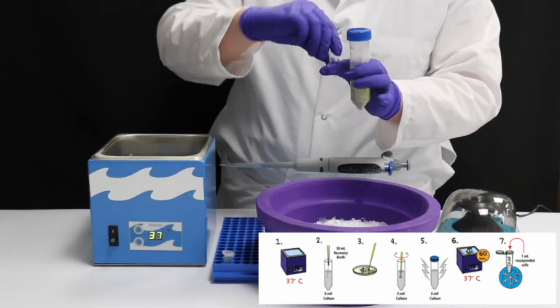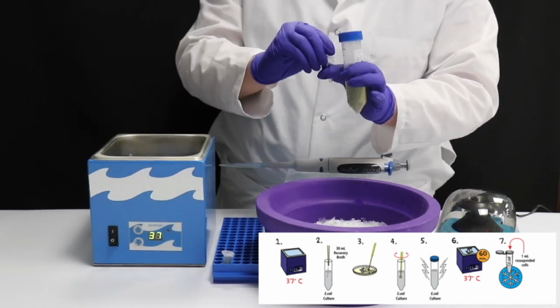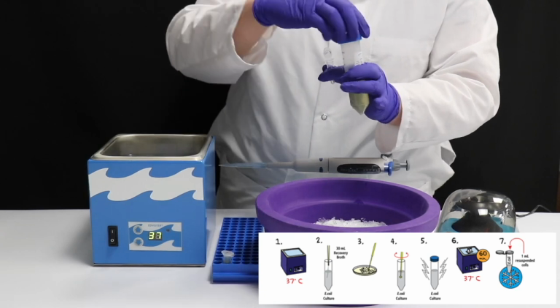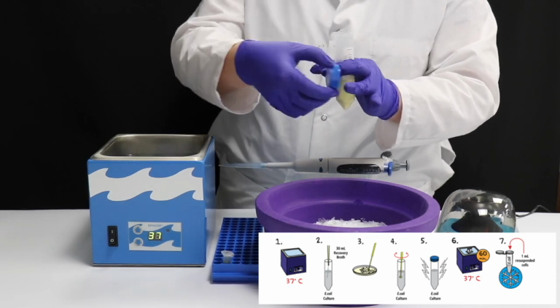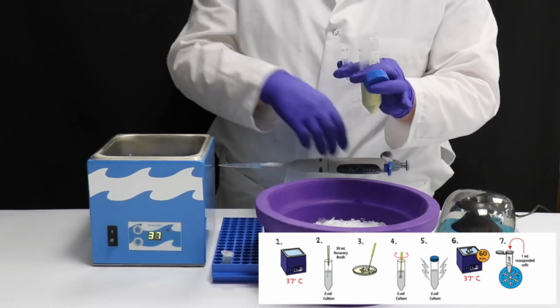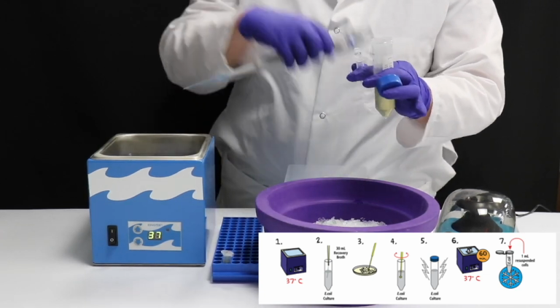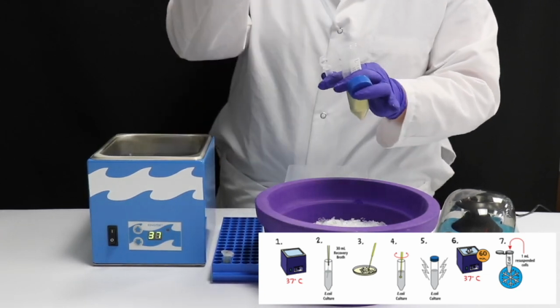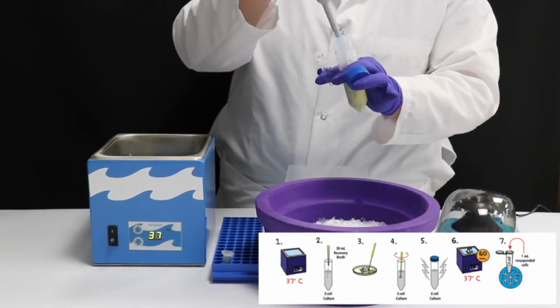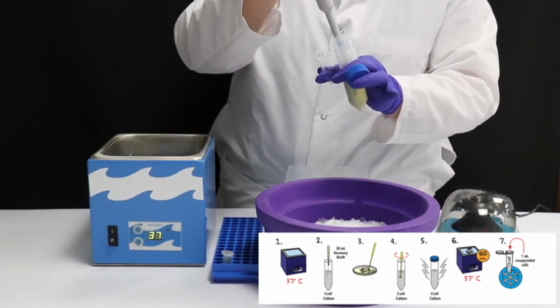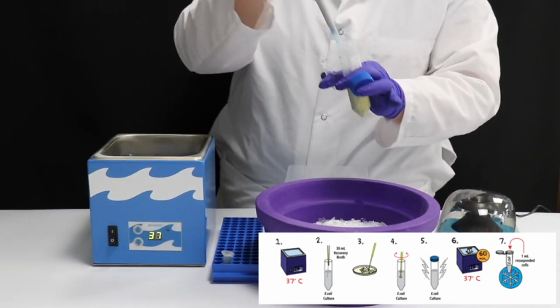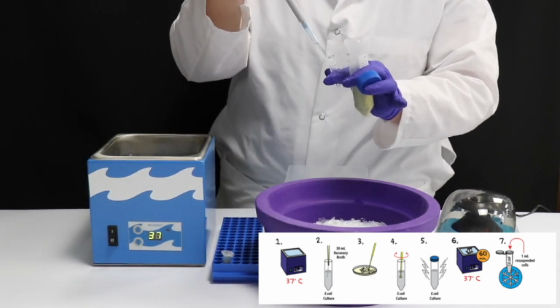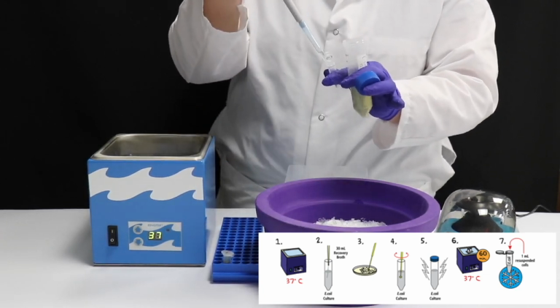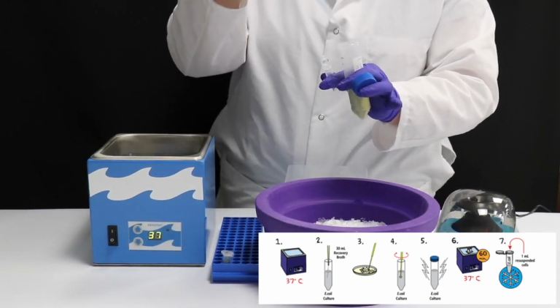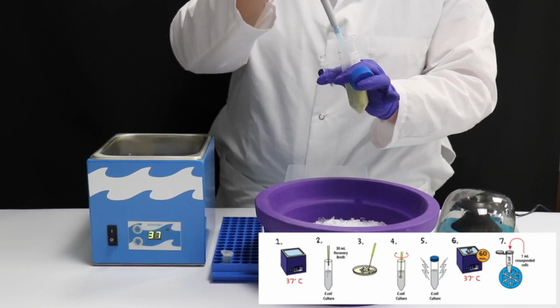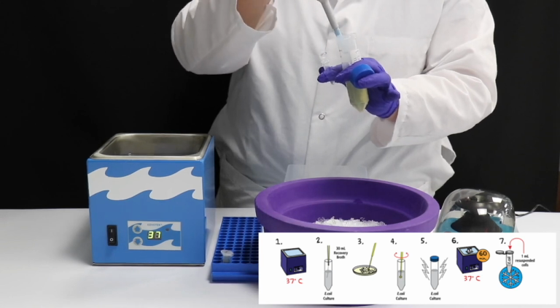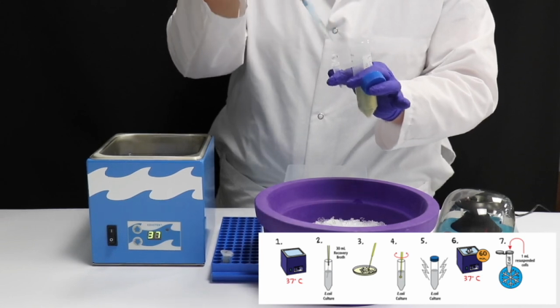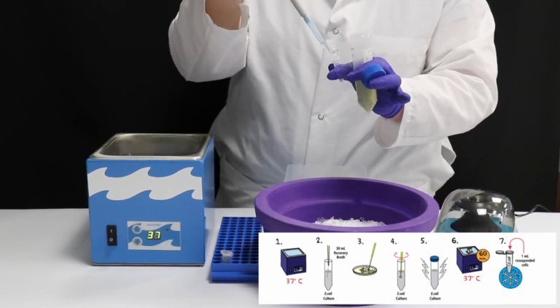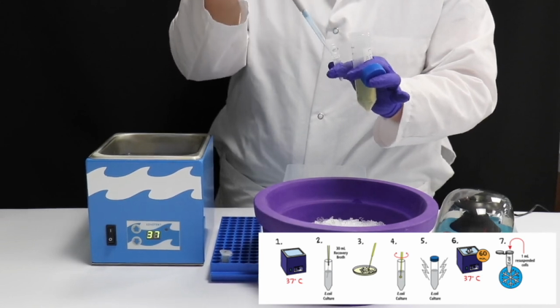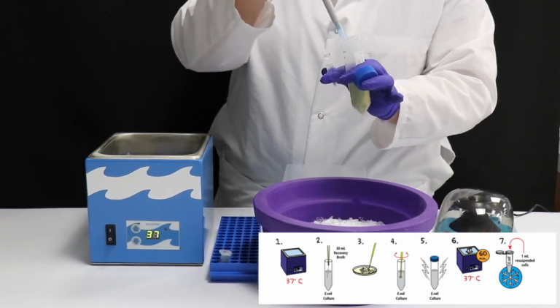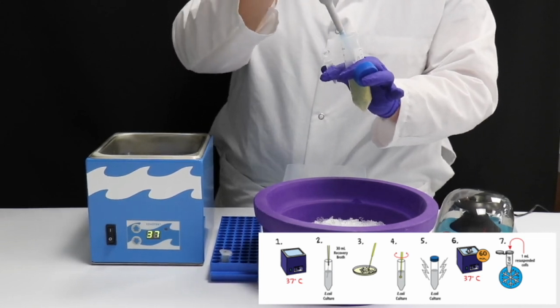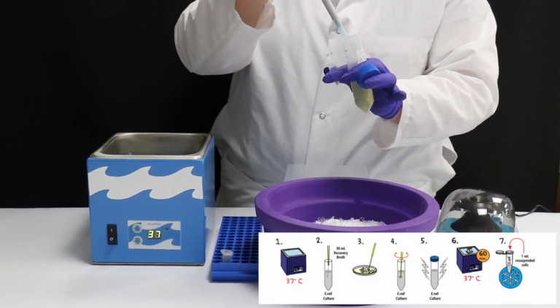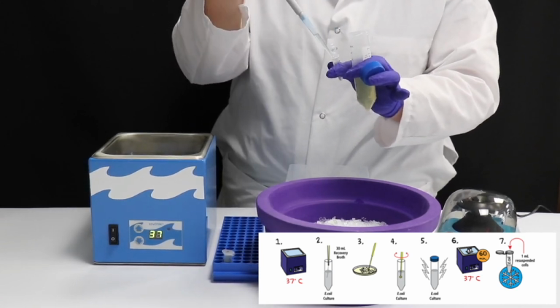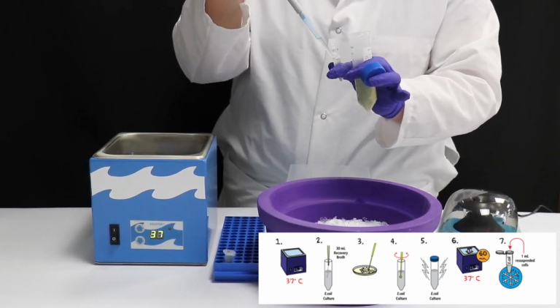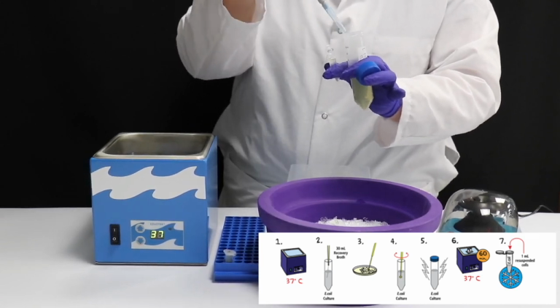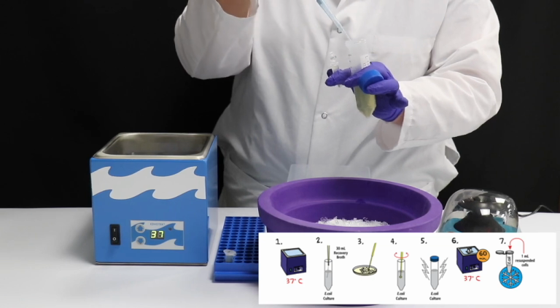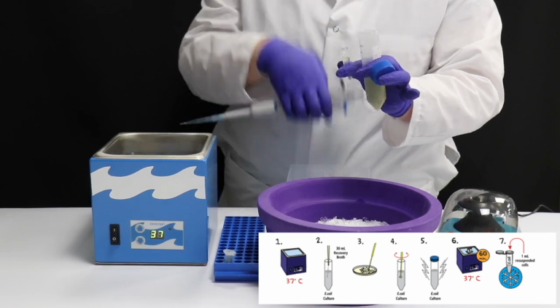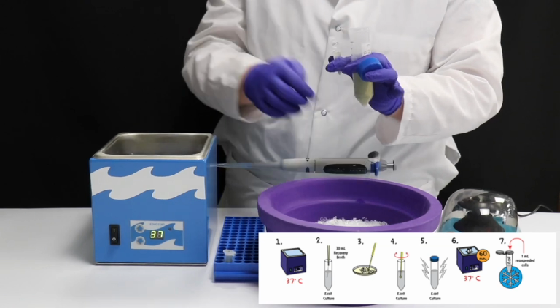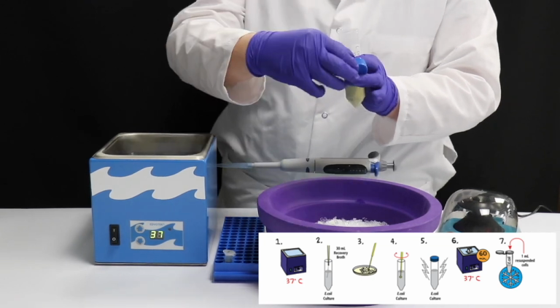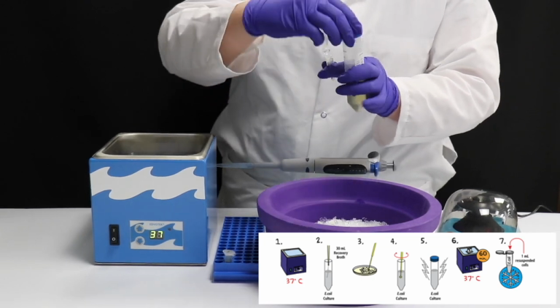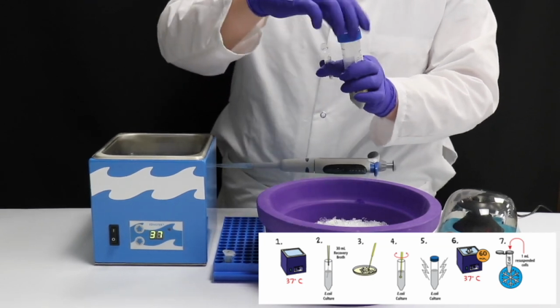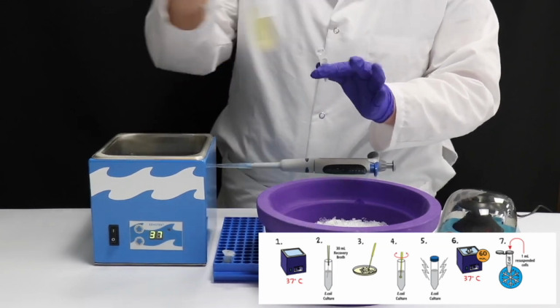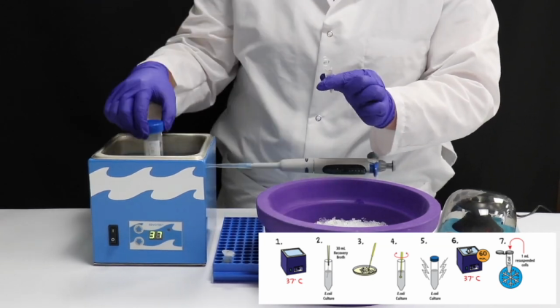Place these tubes on ice until they are needed for the experiment. These tubes can be stored up to 24 hours after aliquoting. Before storing, centrifuge tubes at max speed for 5 minutes and pour off the supernatant. Then store the cell pellet at 4 degrees Celsius.